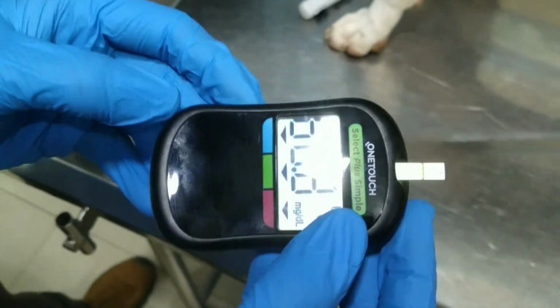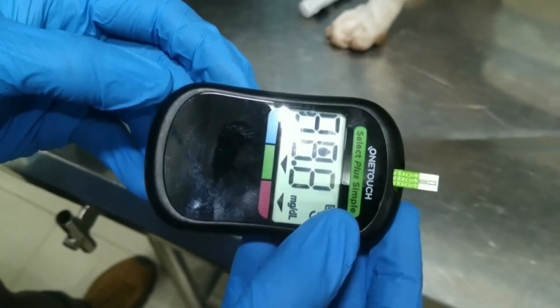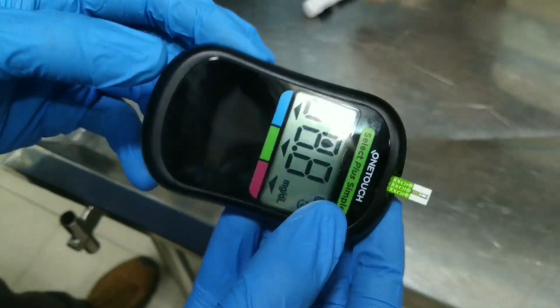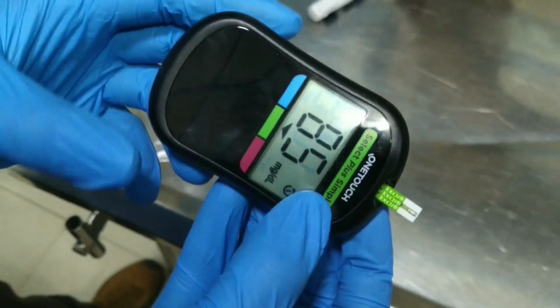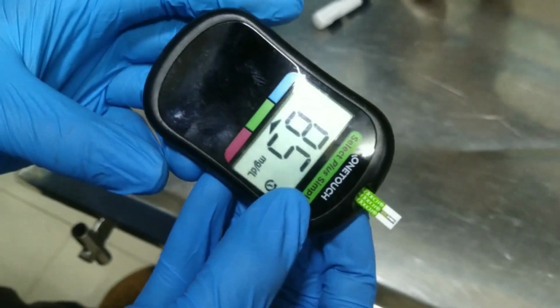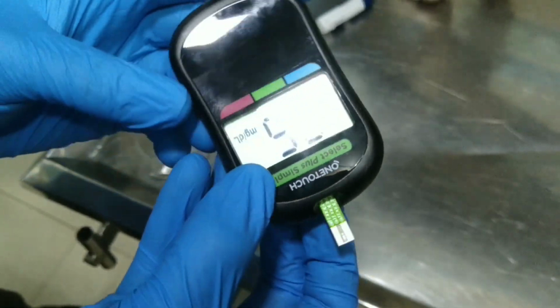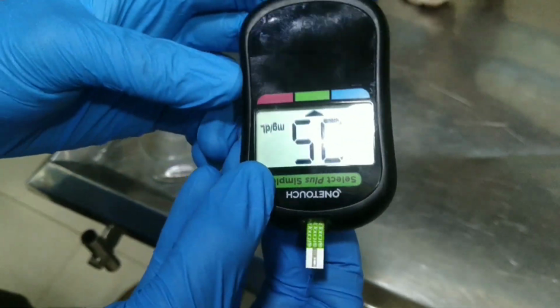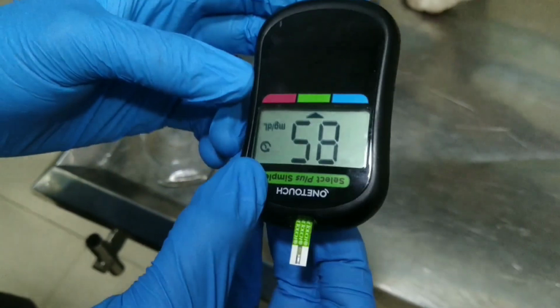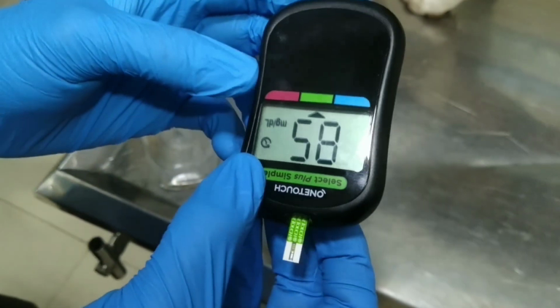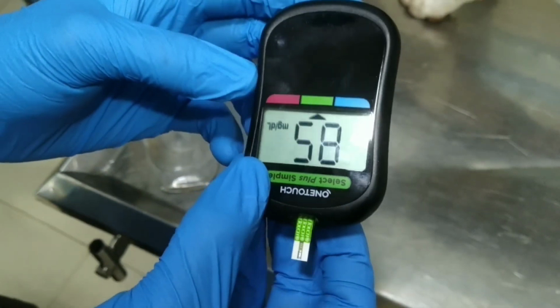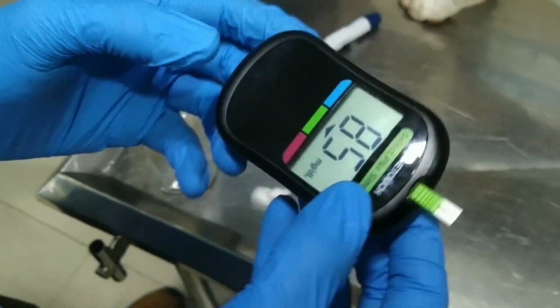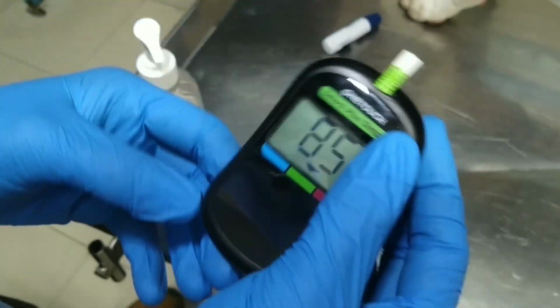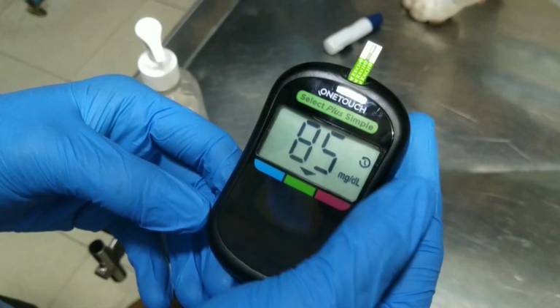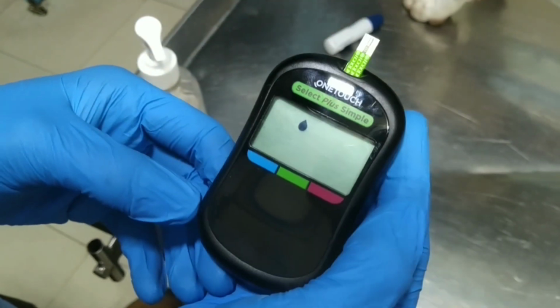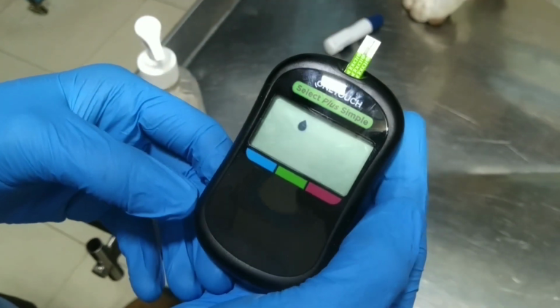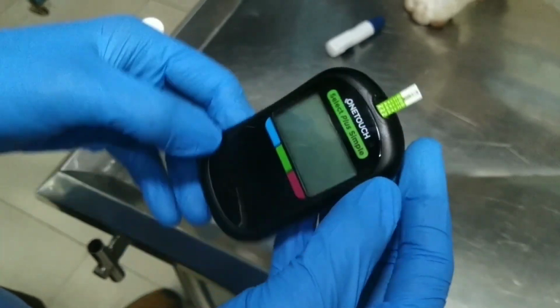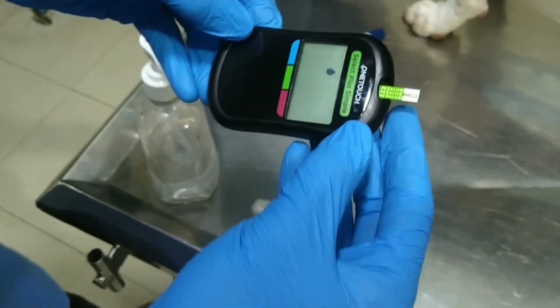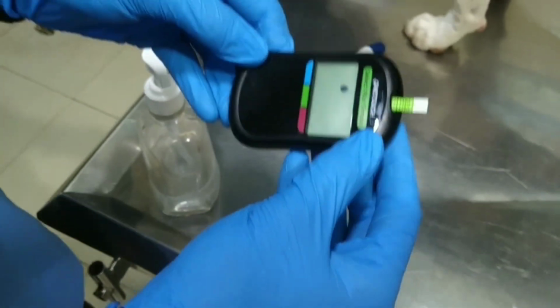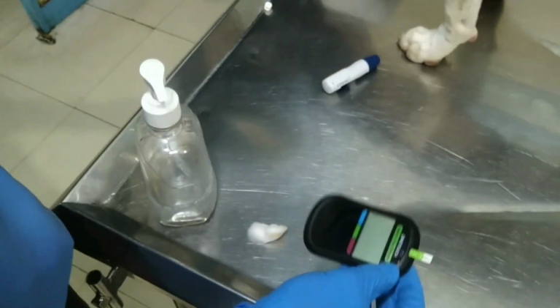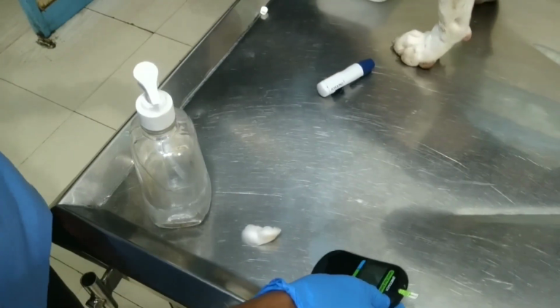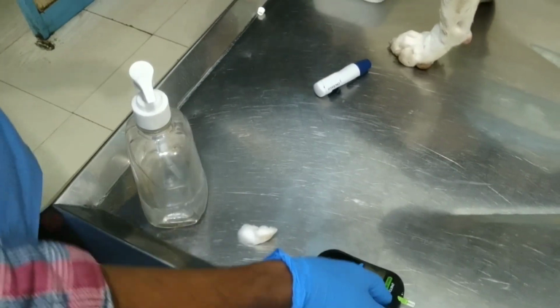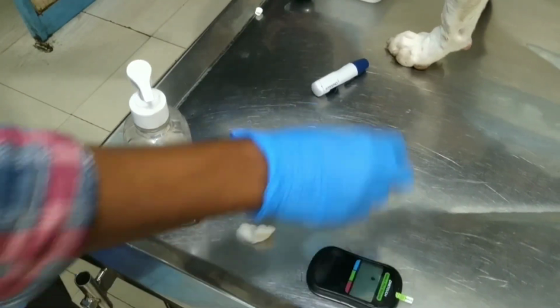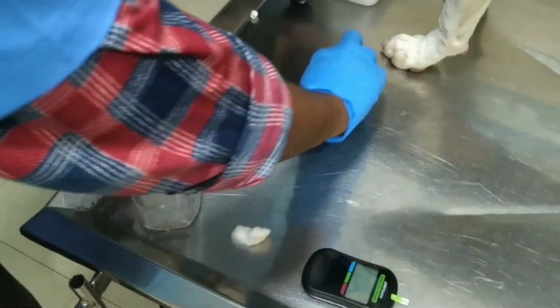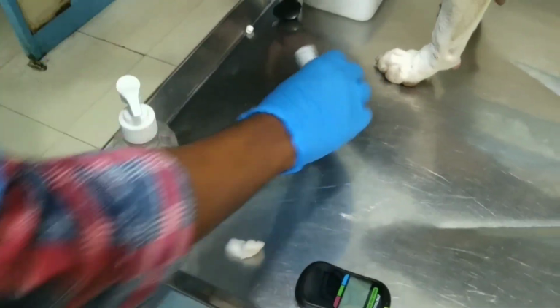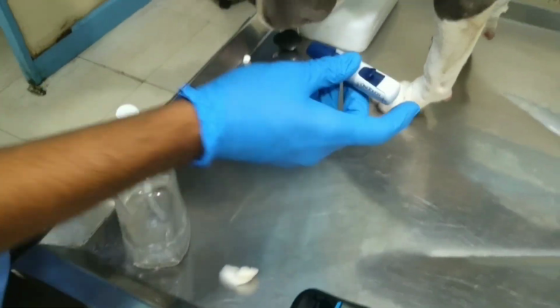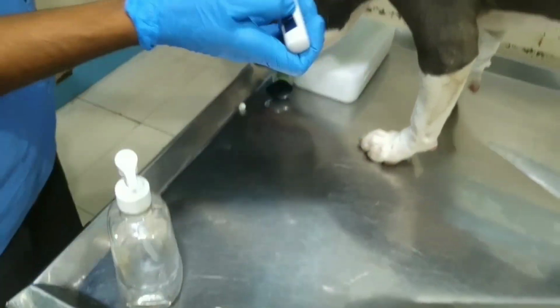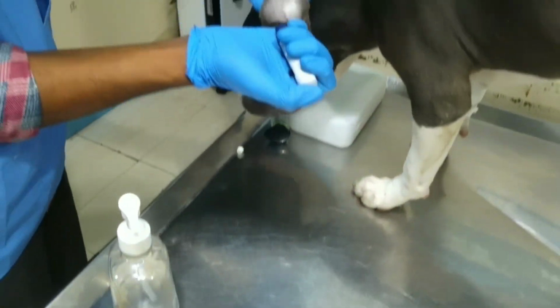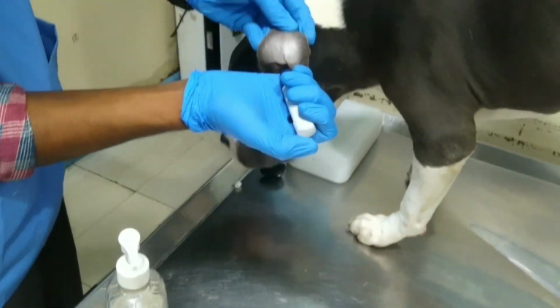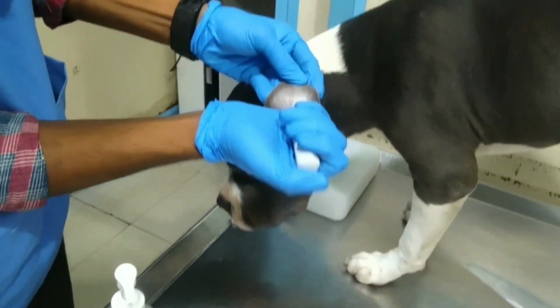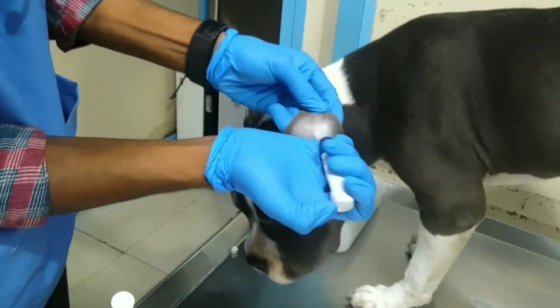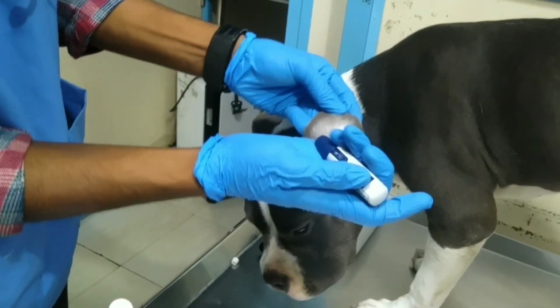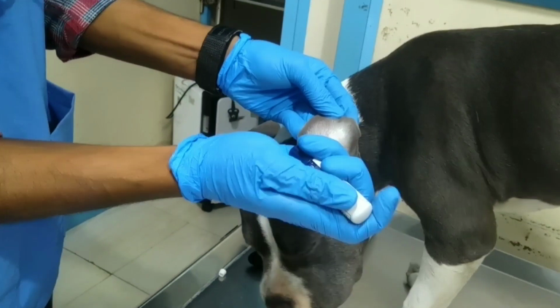When we insert the strip, the glucometer turns on automatically. Check the value — this symbol shows that the machine is ready to check.